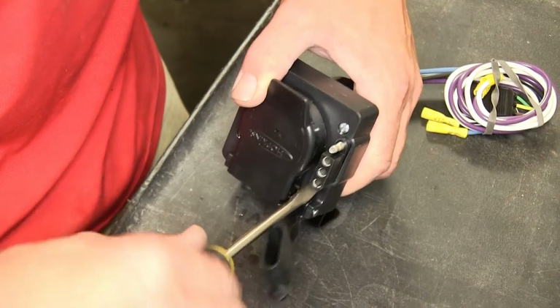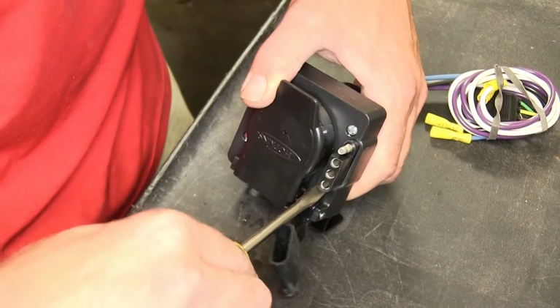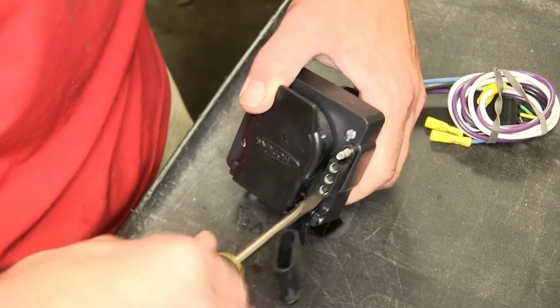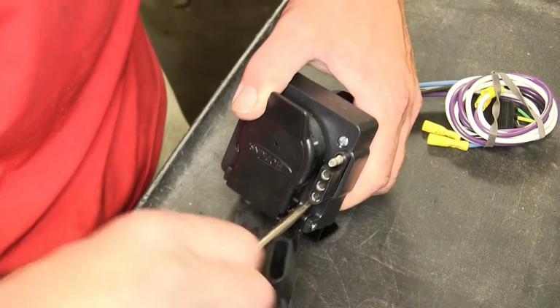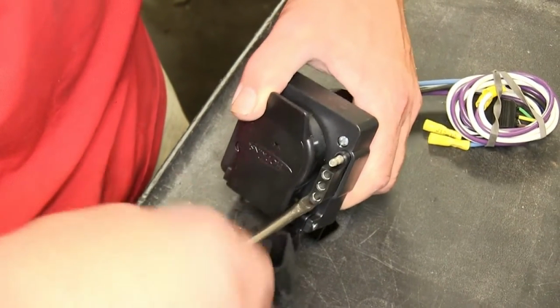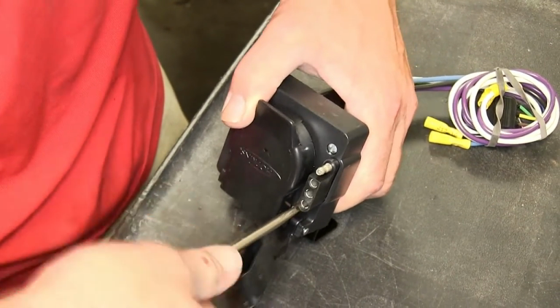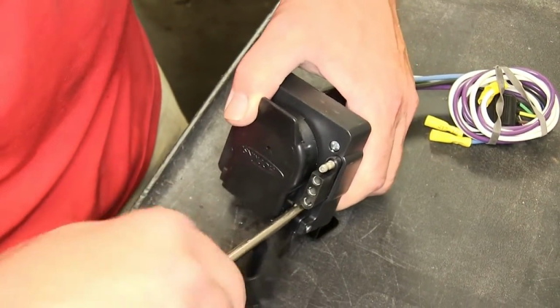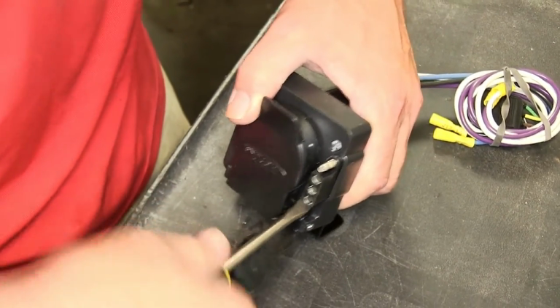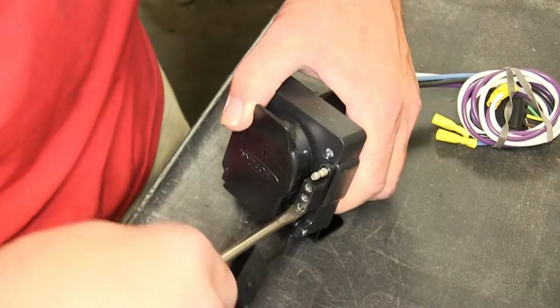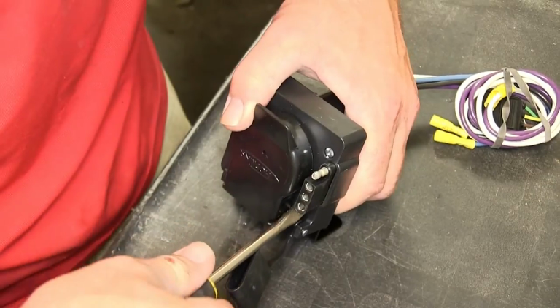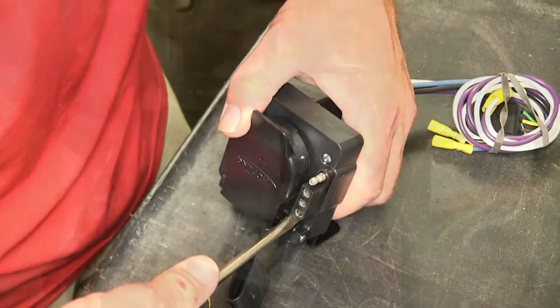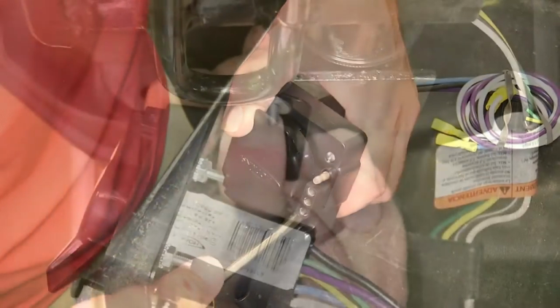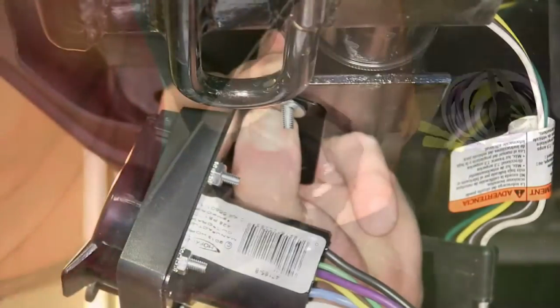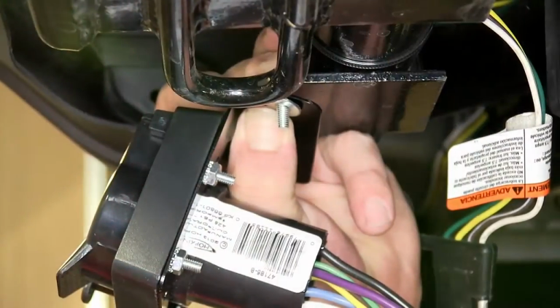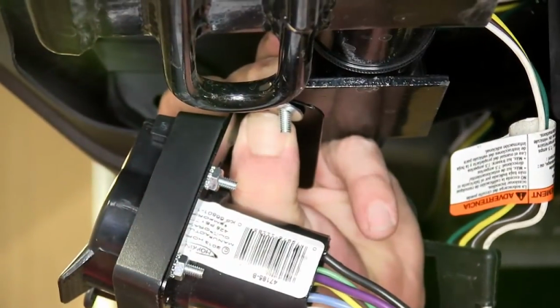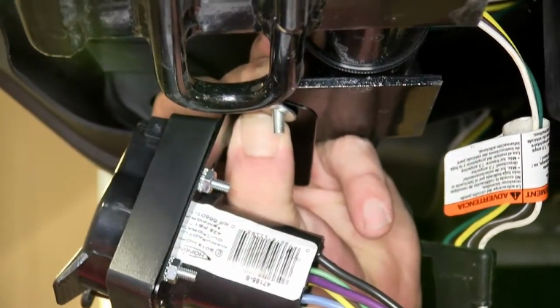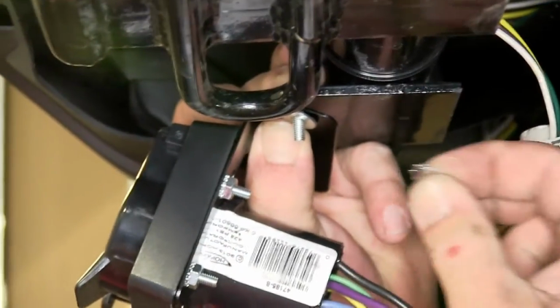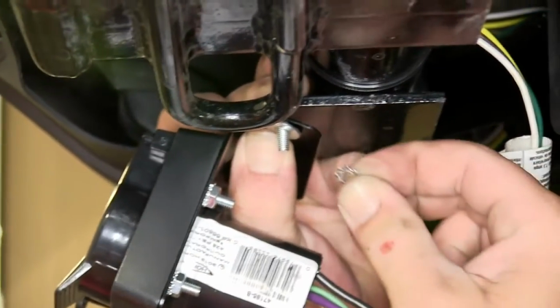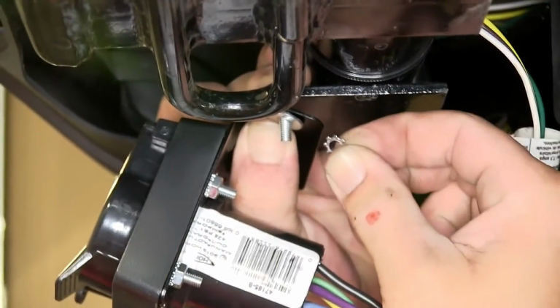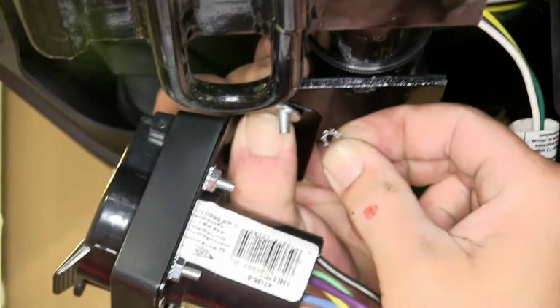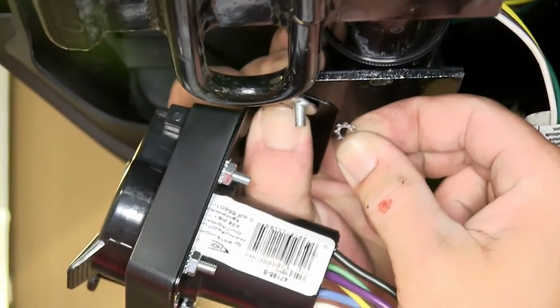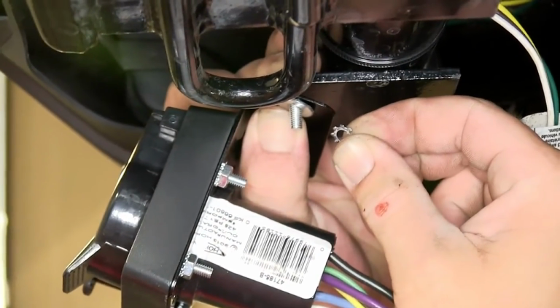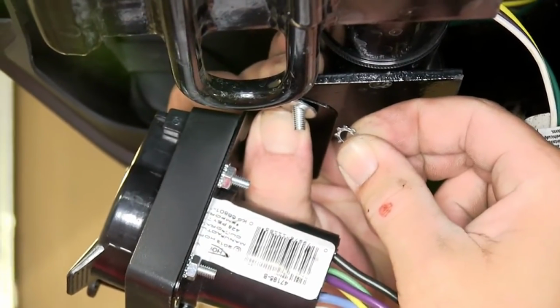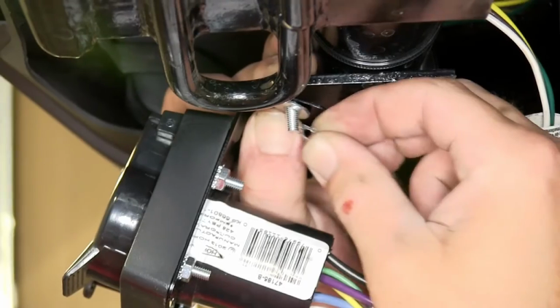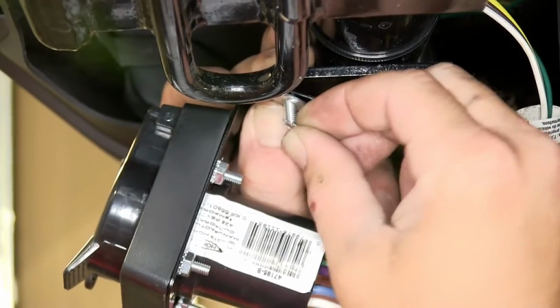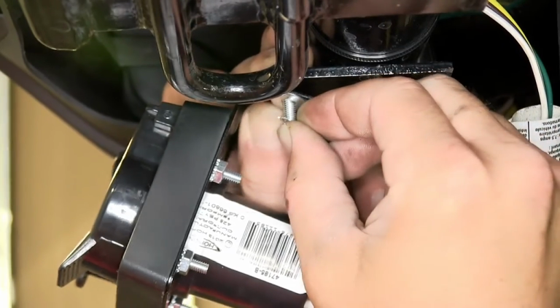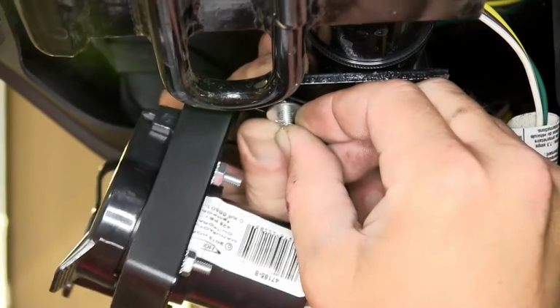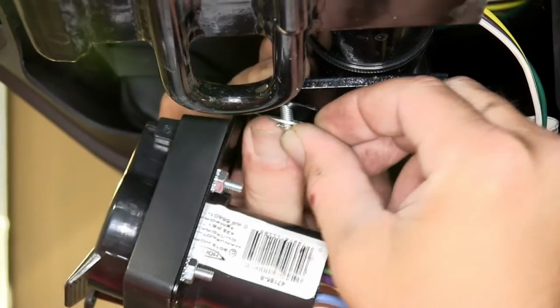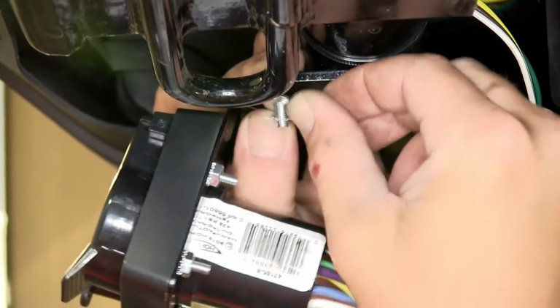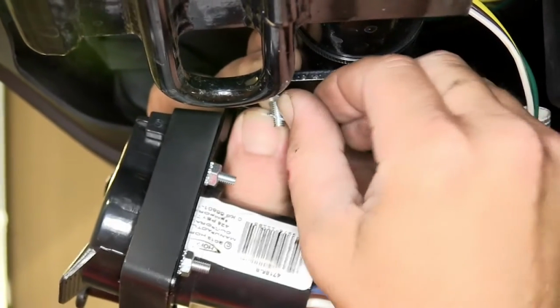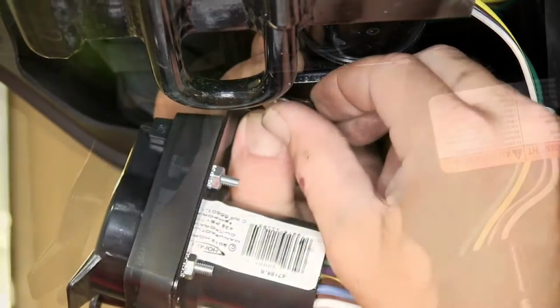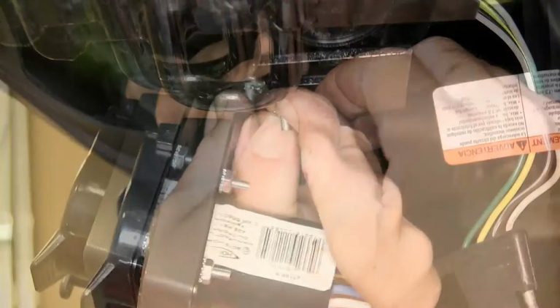Once we have our hardware tightened down, we'll then go ahead and mount the 7-Pole Bracket directly to the hitch. We'll use the hardware provided with our install kit to secure the 7-Pole Bracket to the hitch bracket.